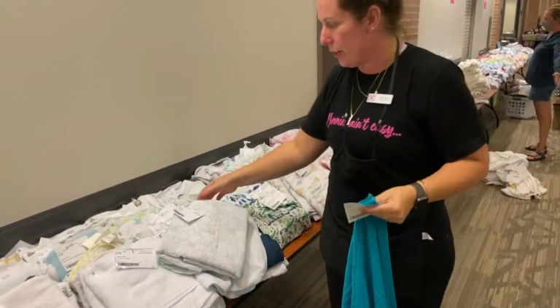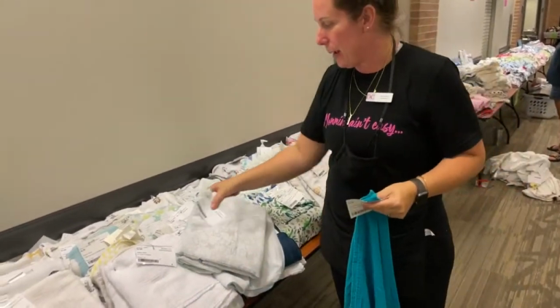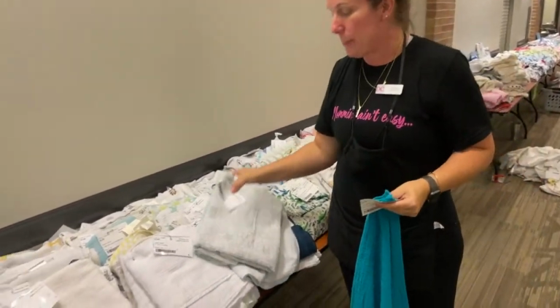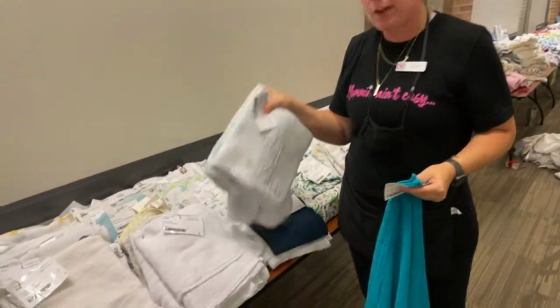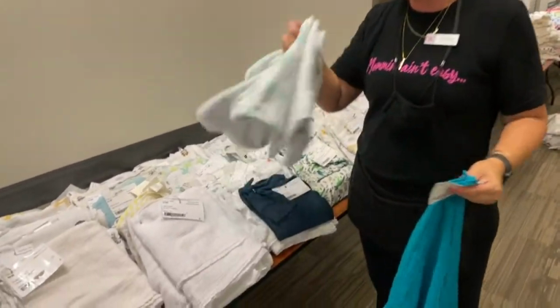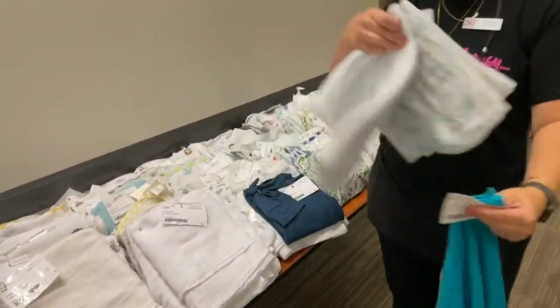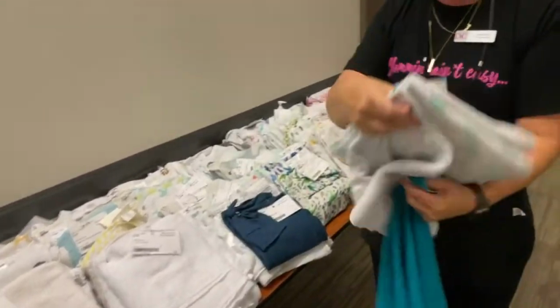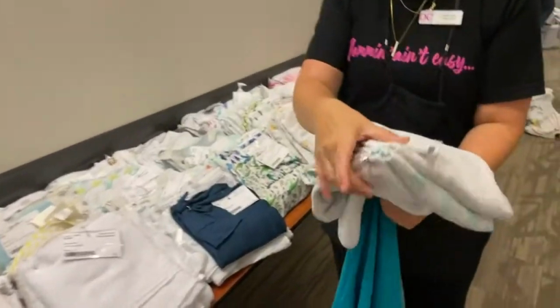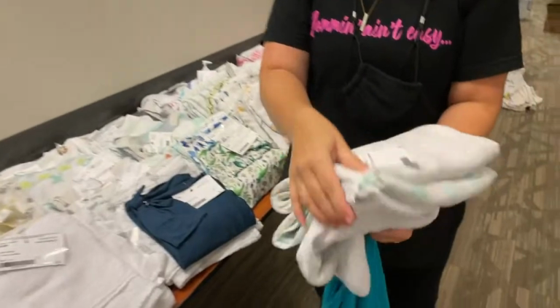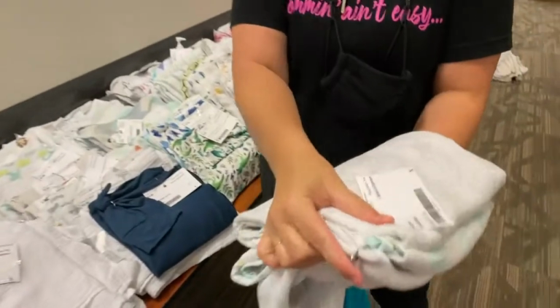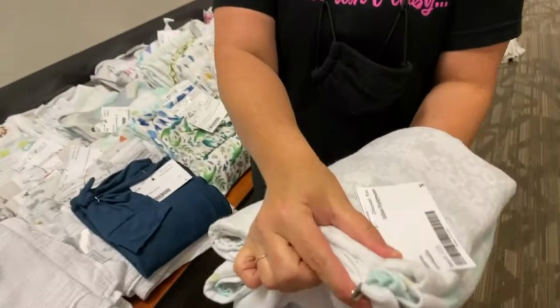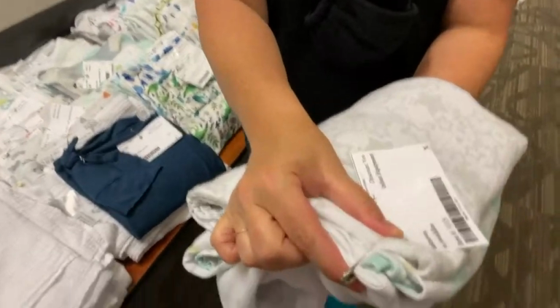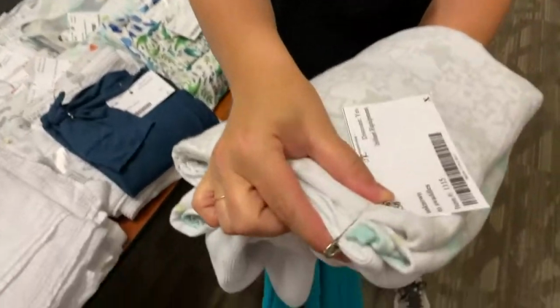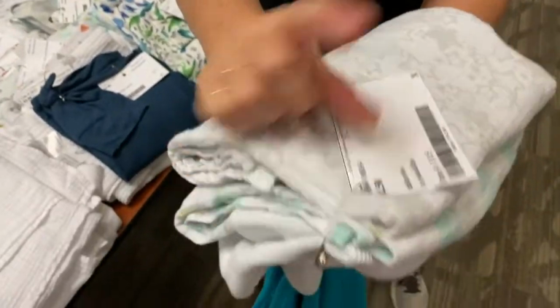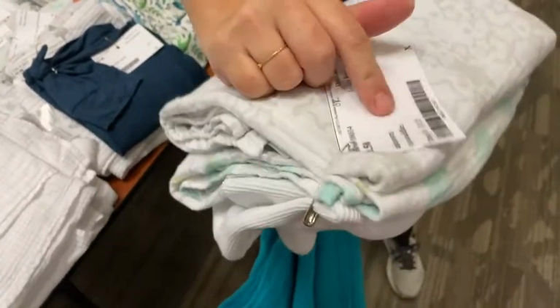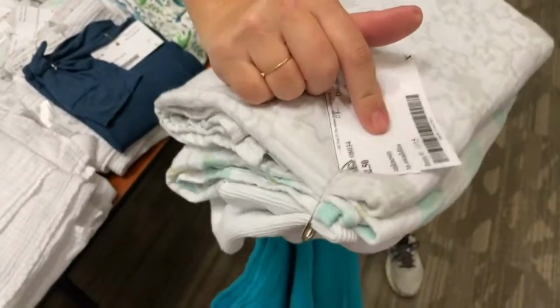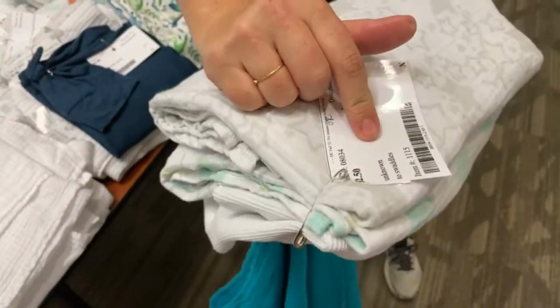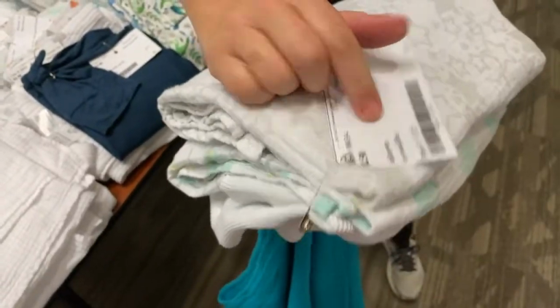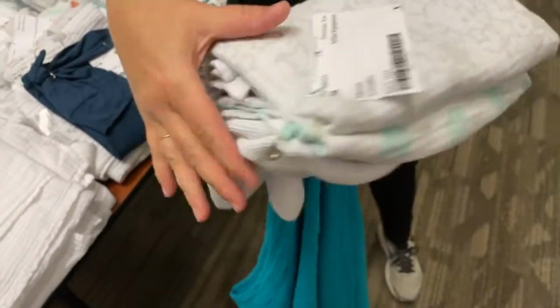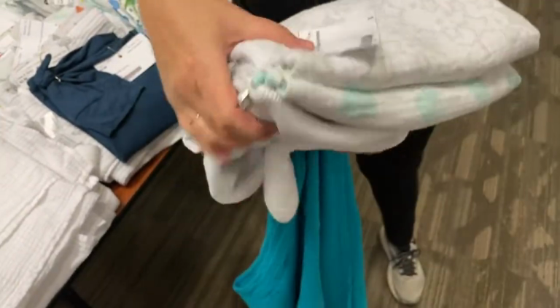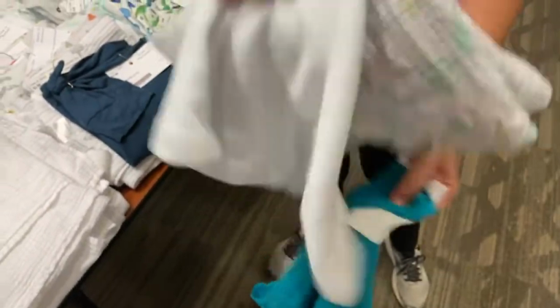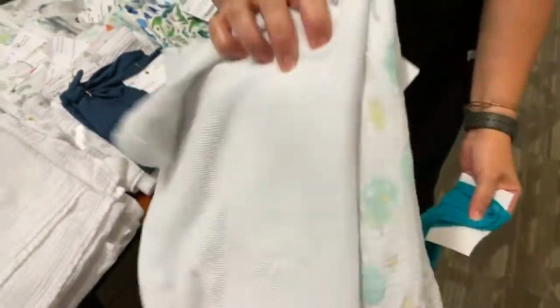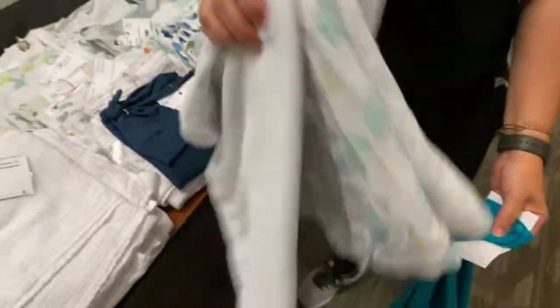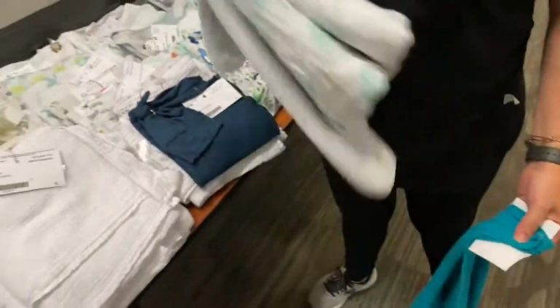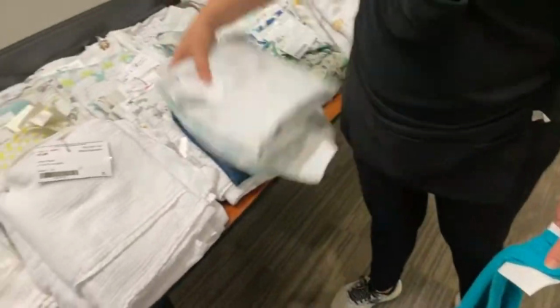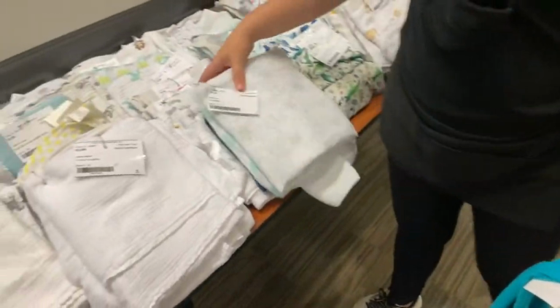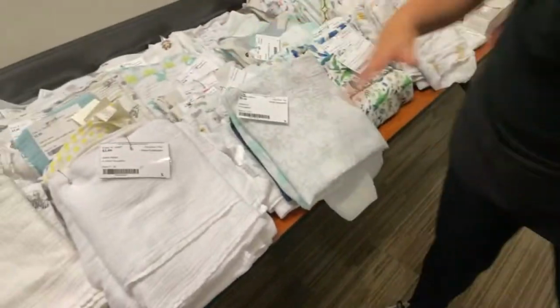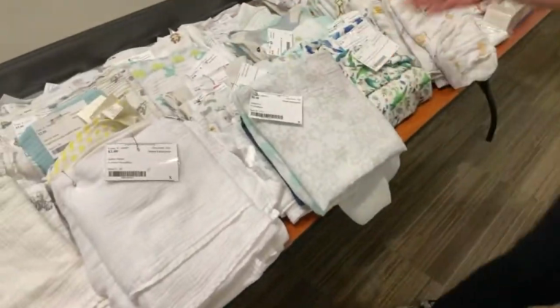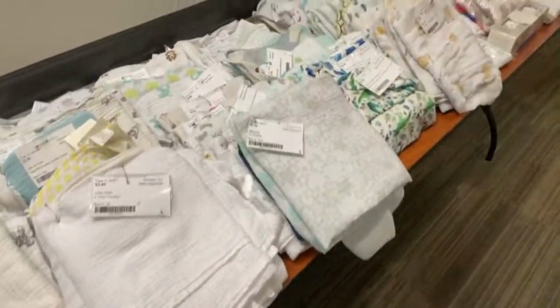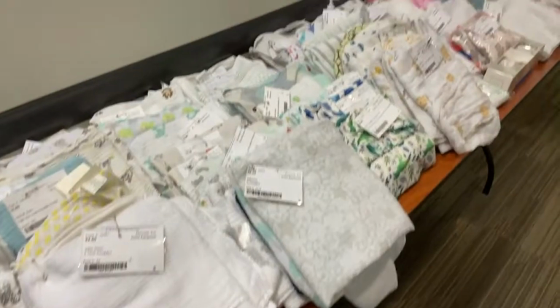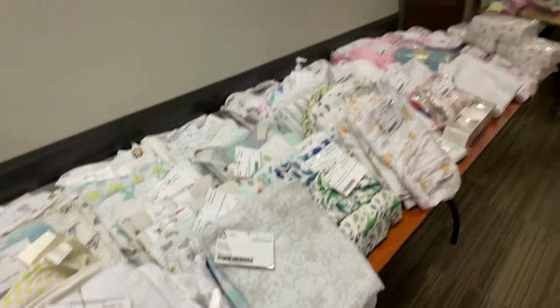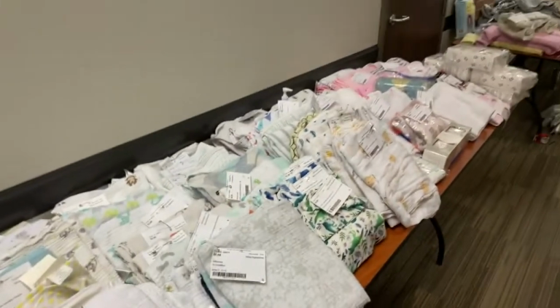If you have more than one, you can pin them all together with your tag in the corner right here. We're going to make them pretty on the table for you by gender.